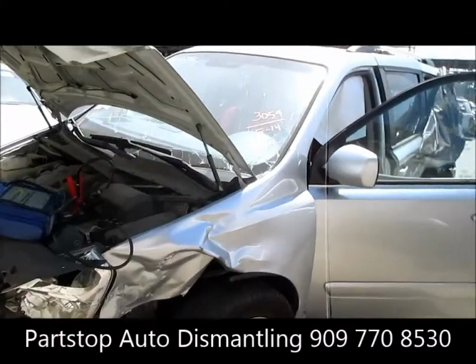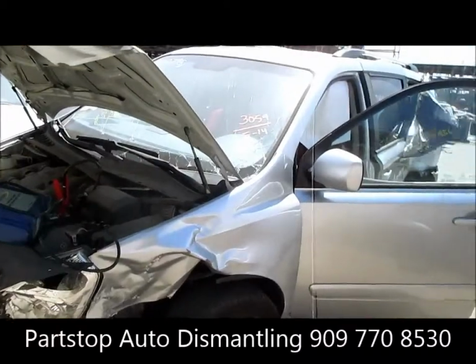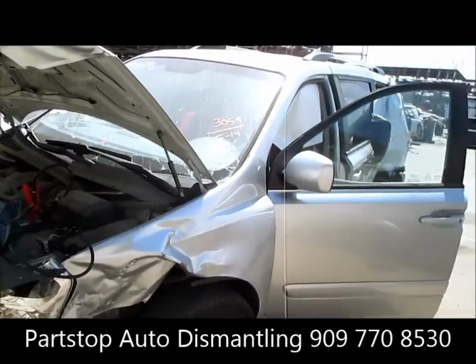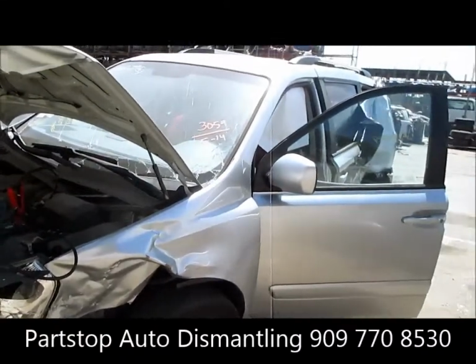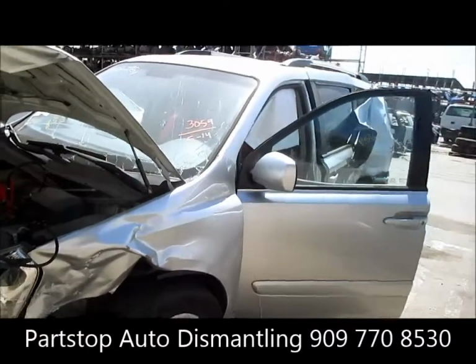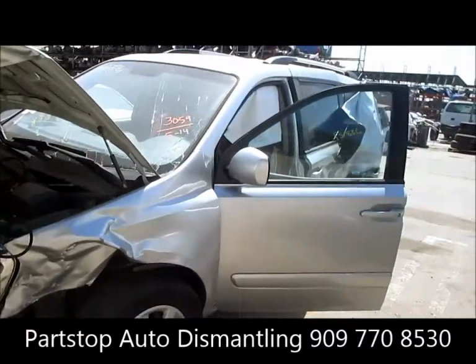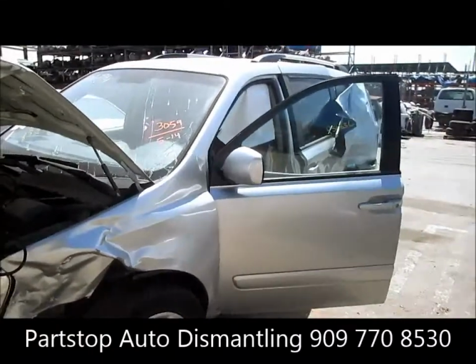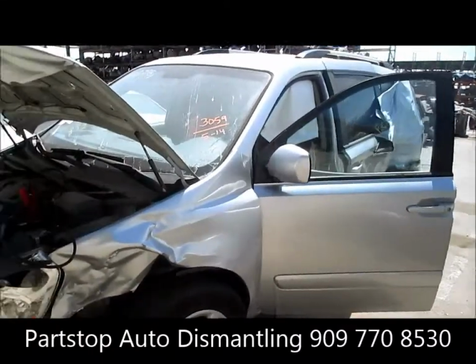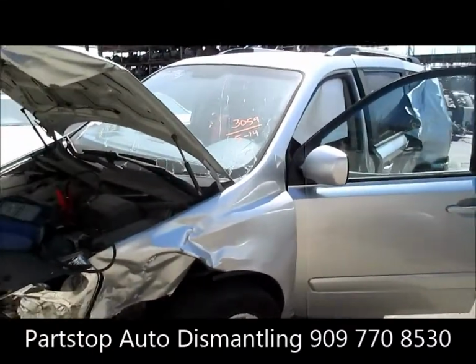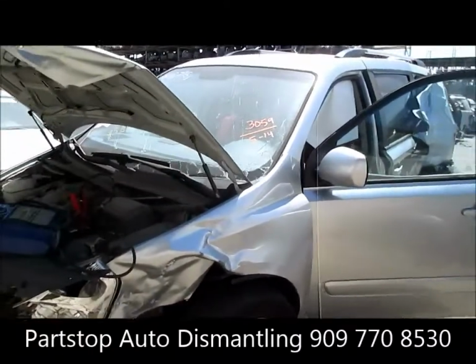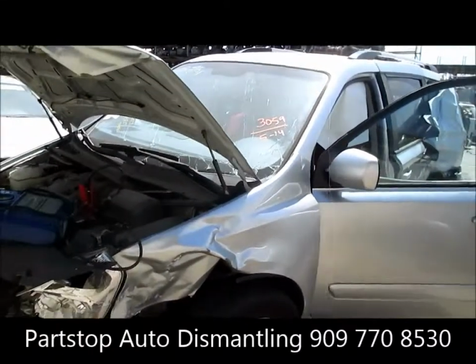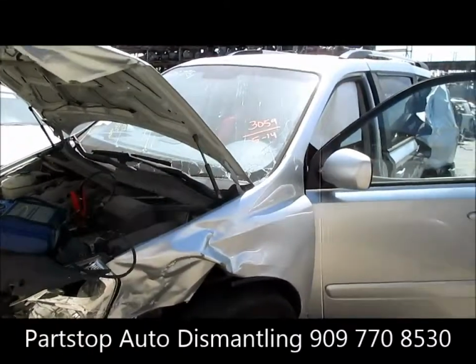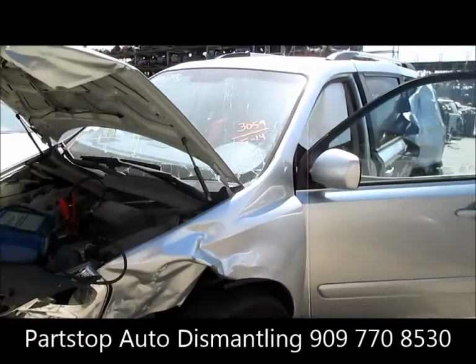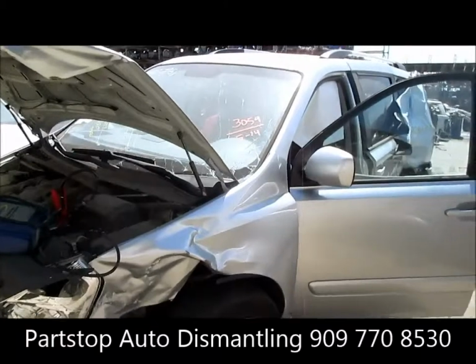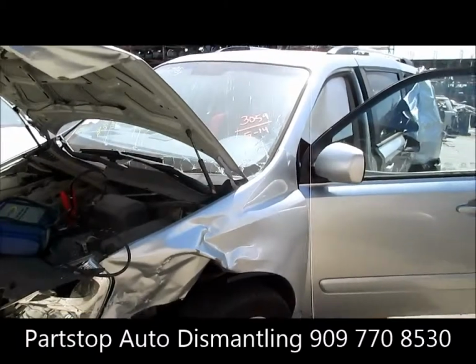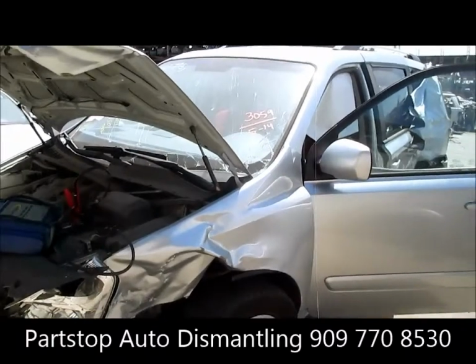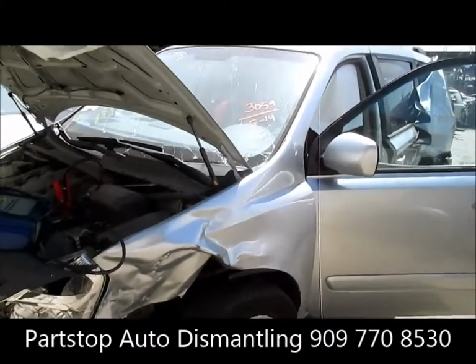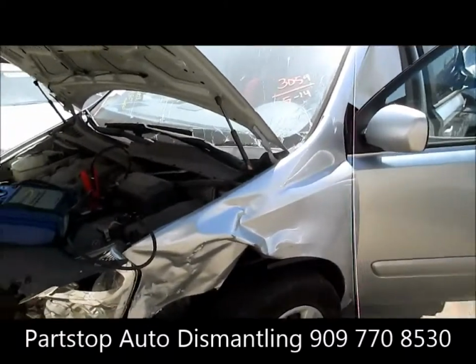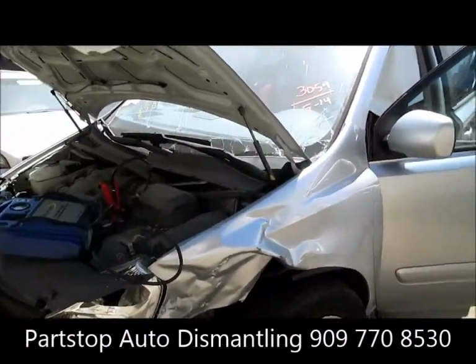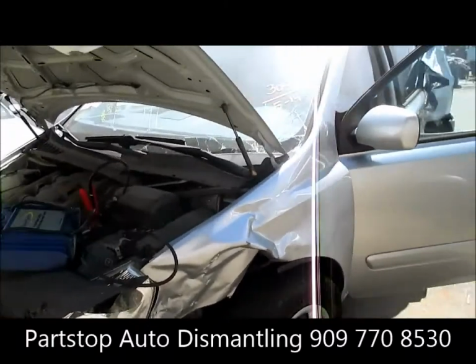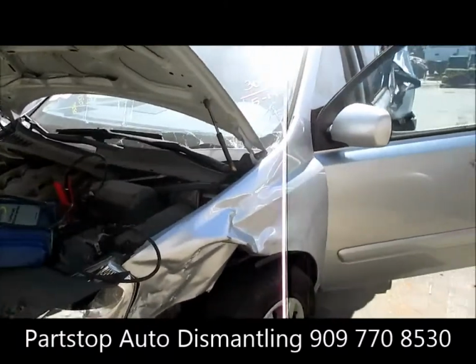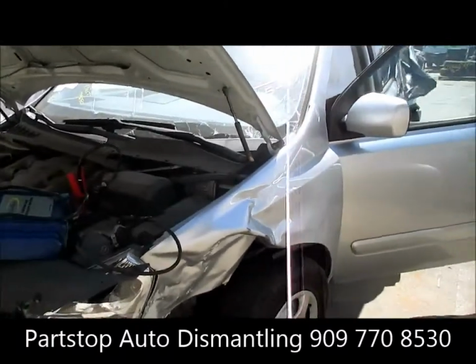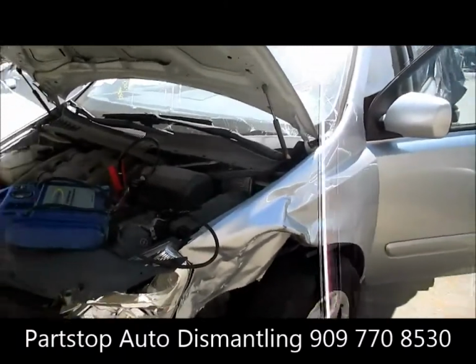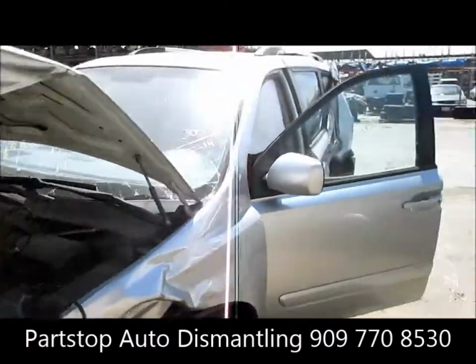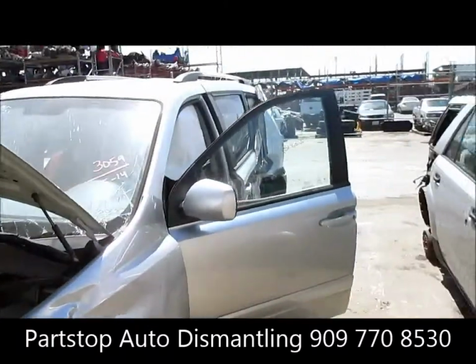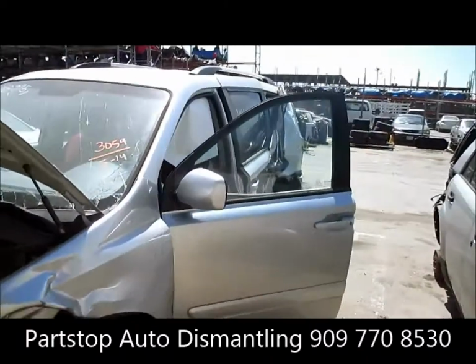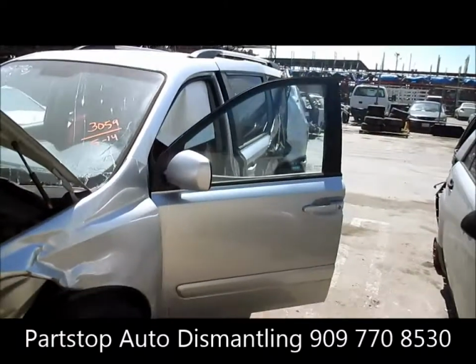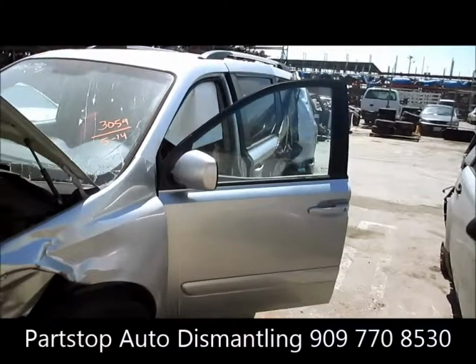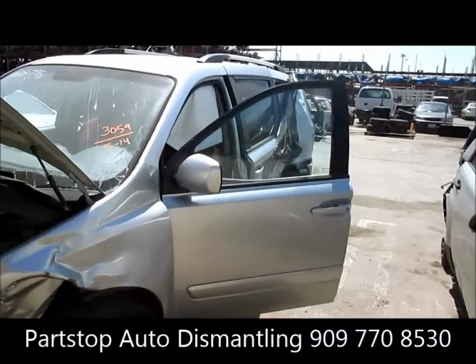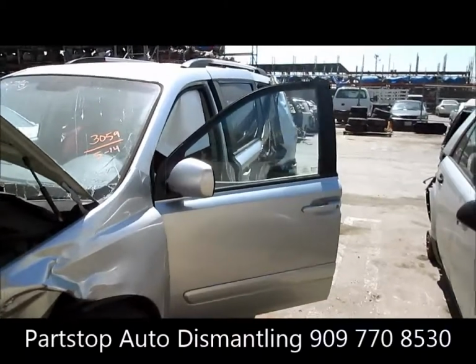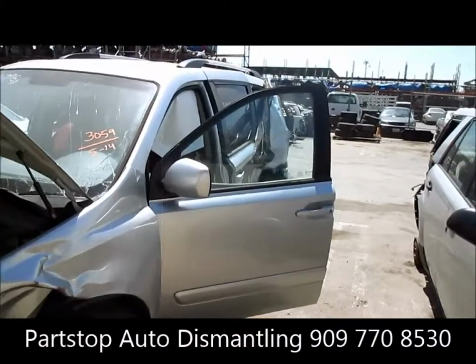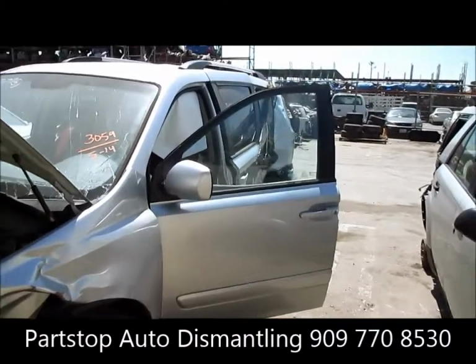Hello and welcome to Part Stop Auto Recycling Video Inventory. We are looking at a 2009 Kia Sedona. This car was damaged in the left front as well as the left side, purchased through the insurance auctions of Southern California.